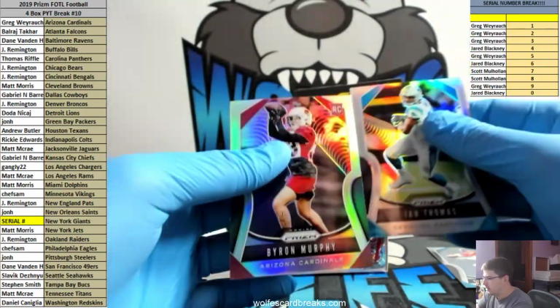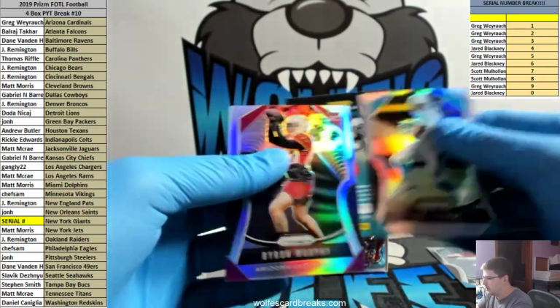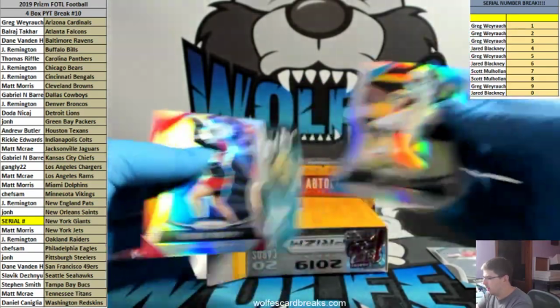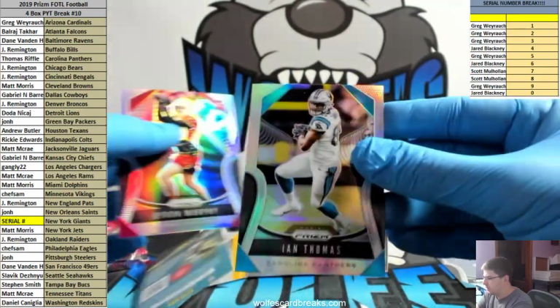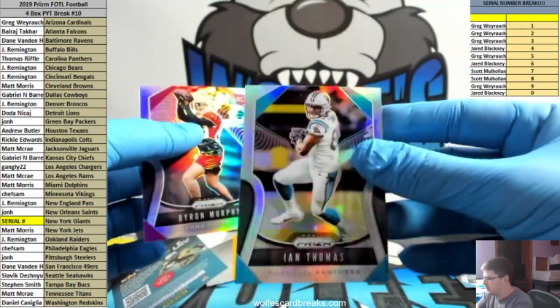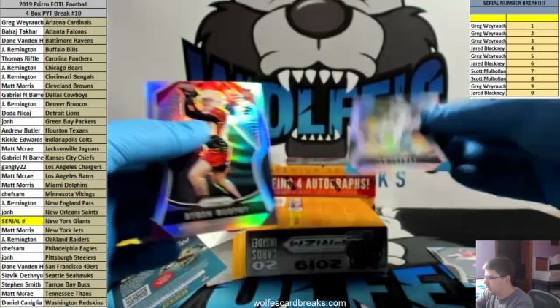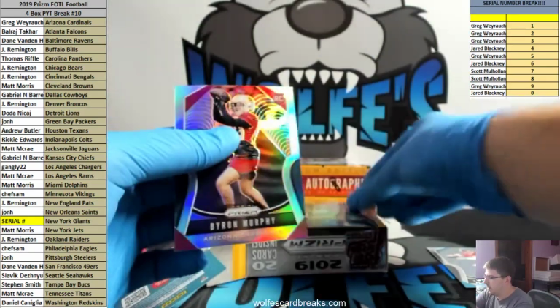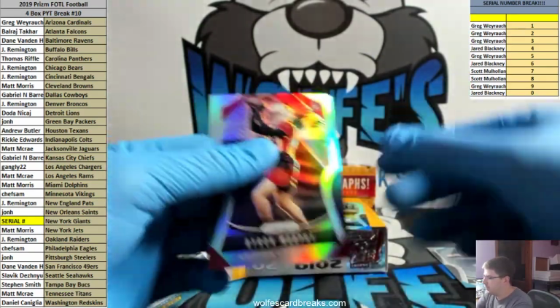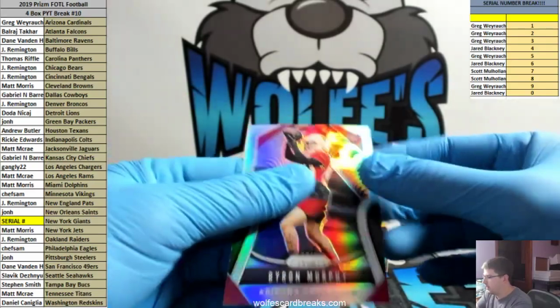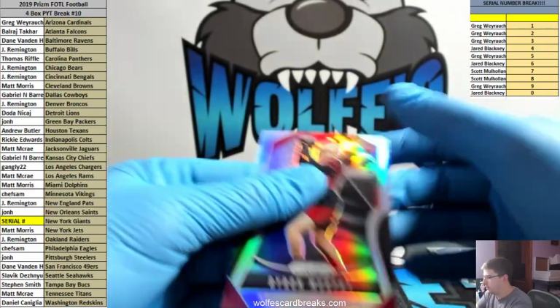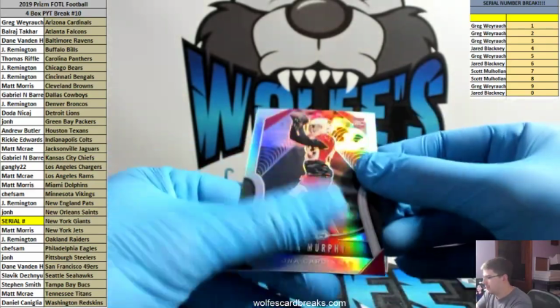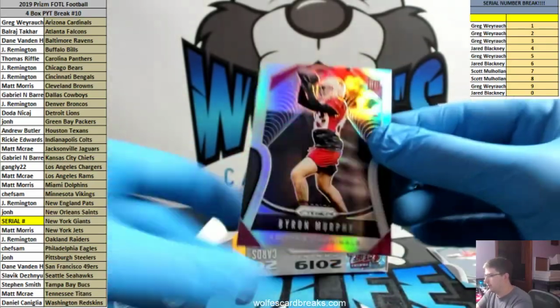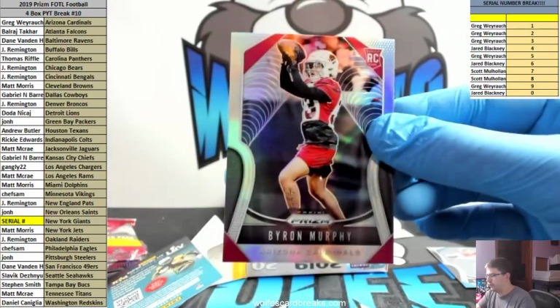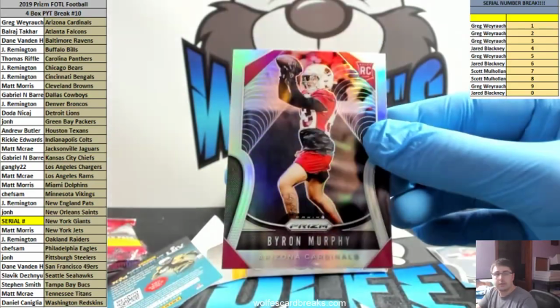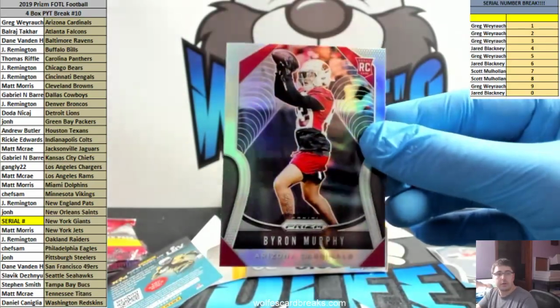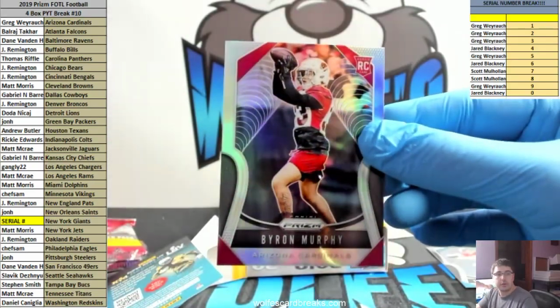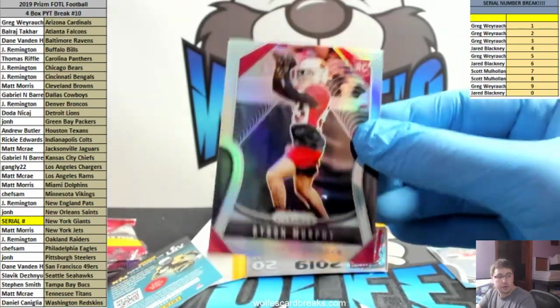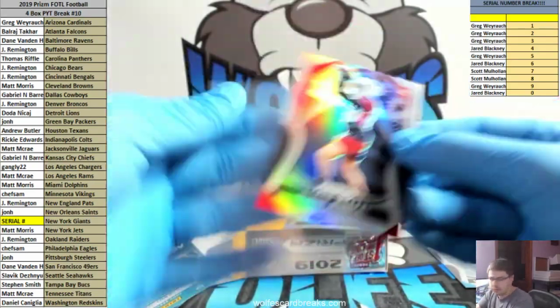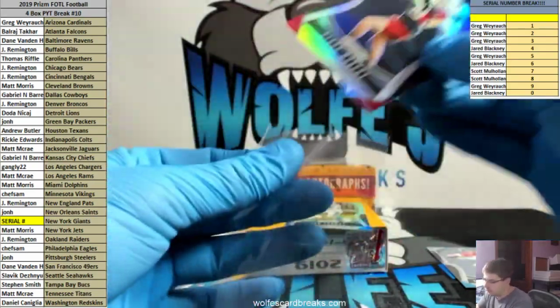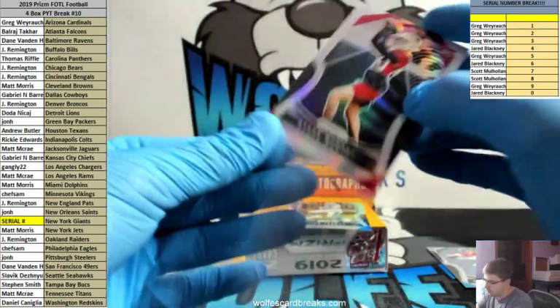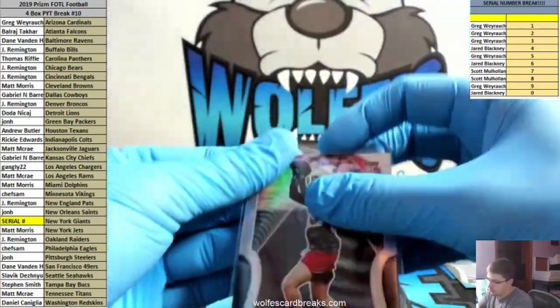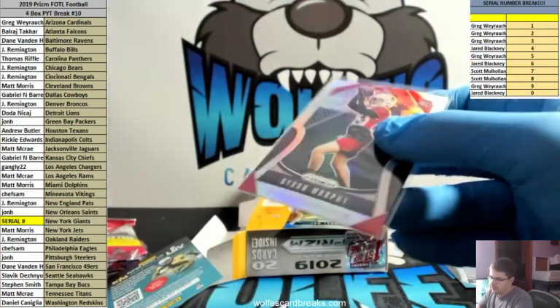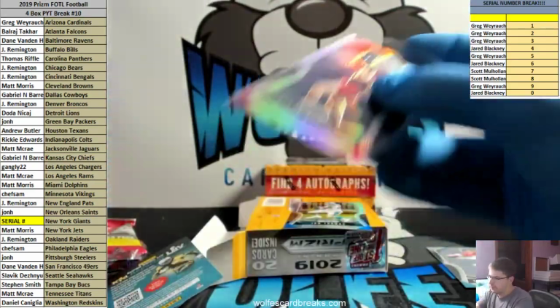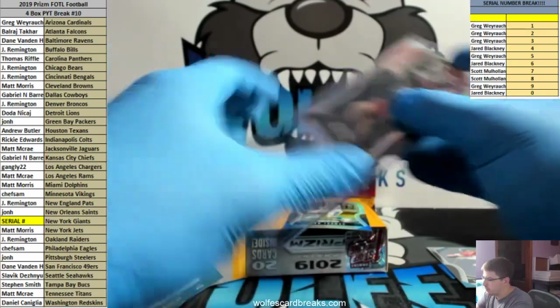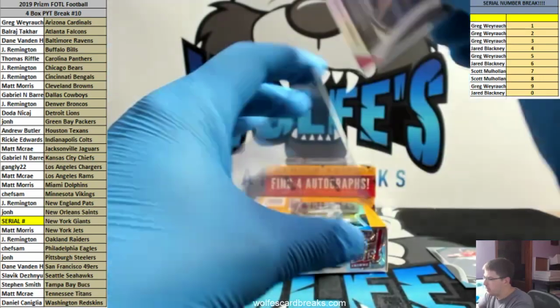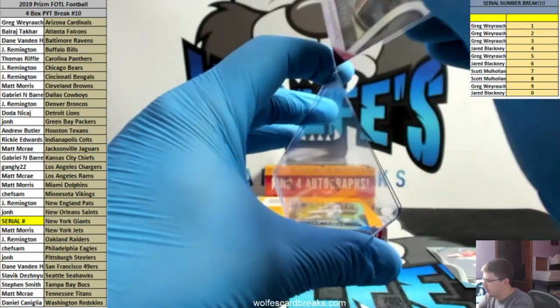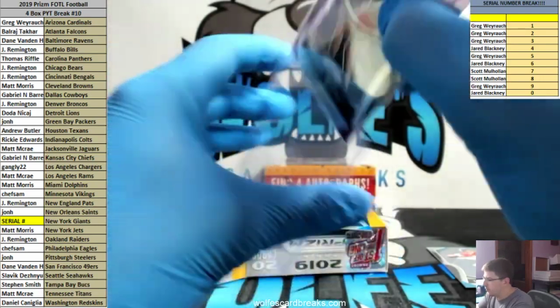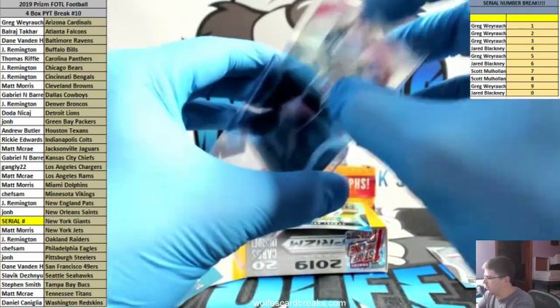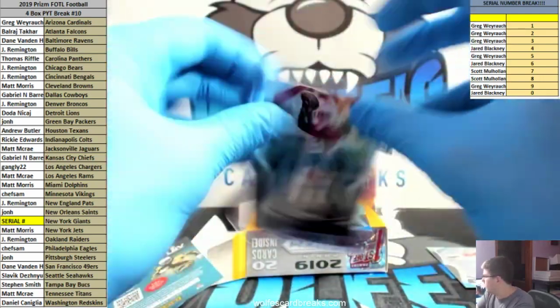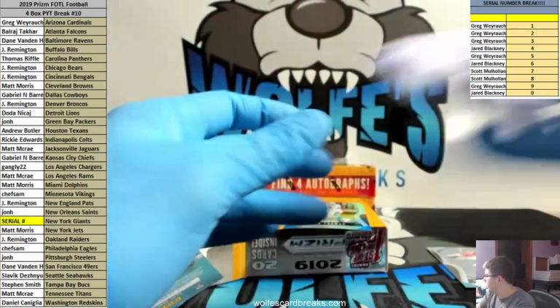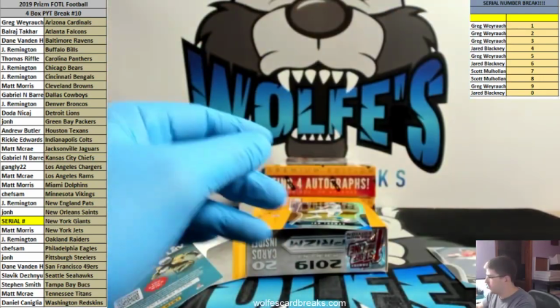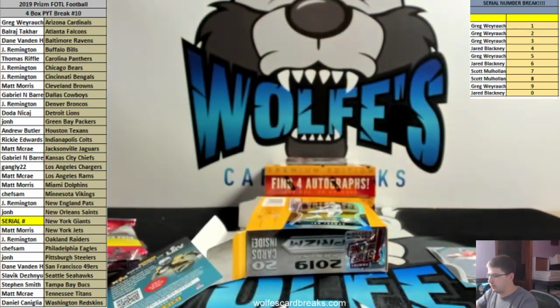Either way - silver Thomas vet for the Panthers and a Byron Murphy silver for the Cardinals.